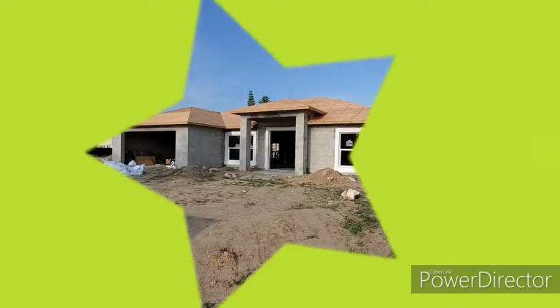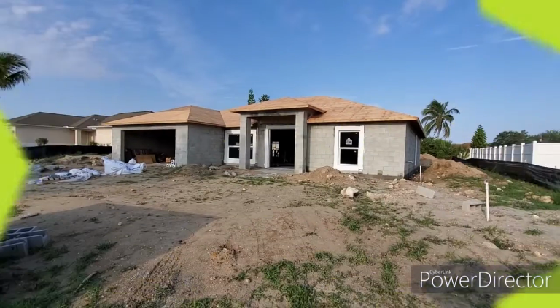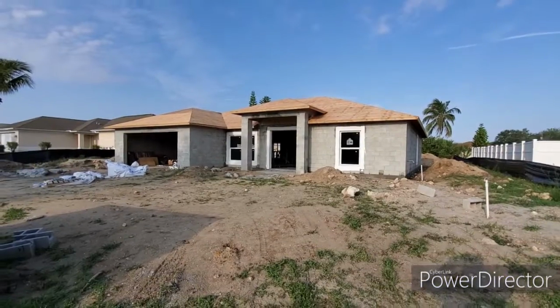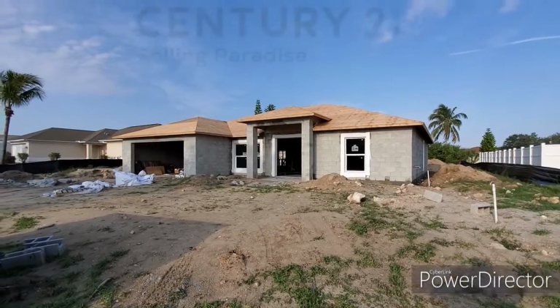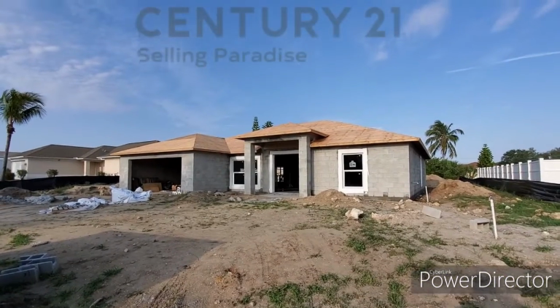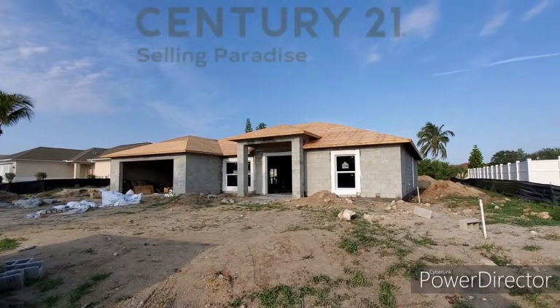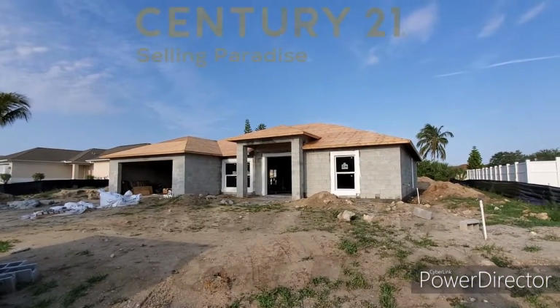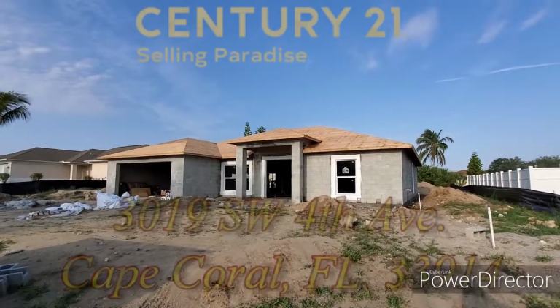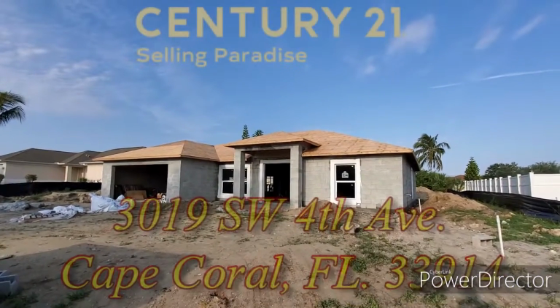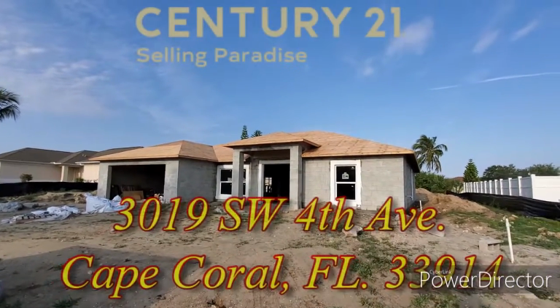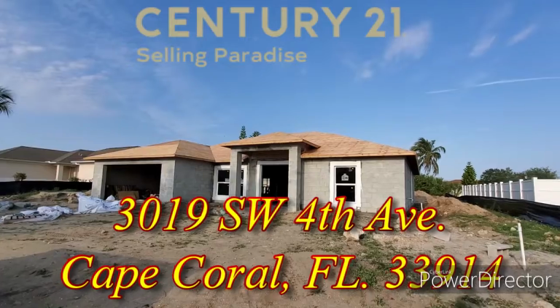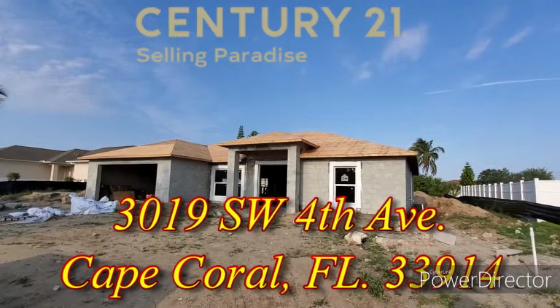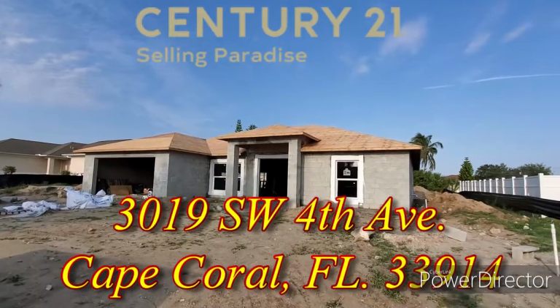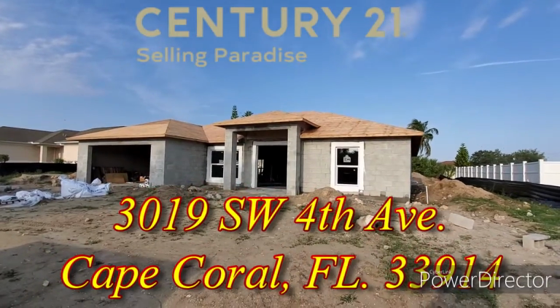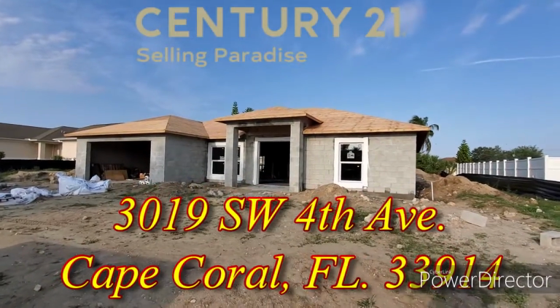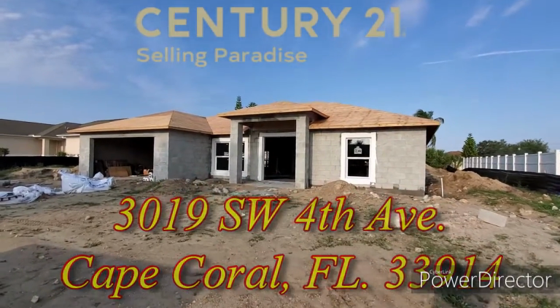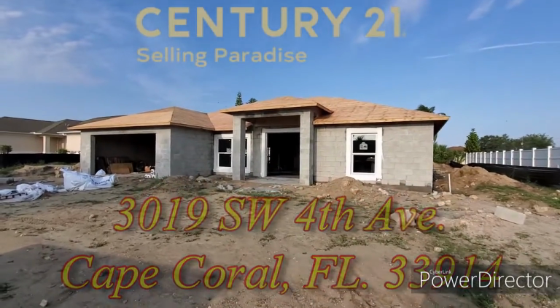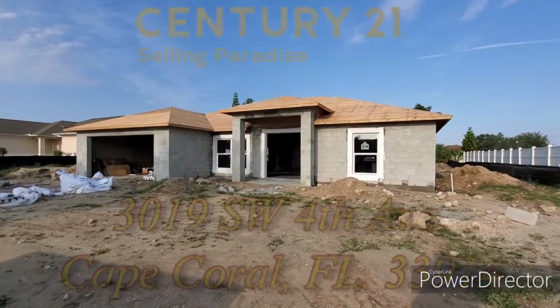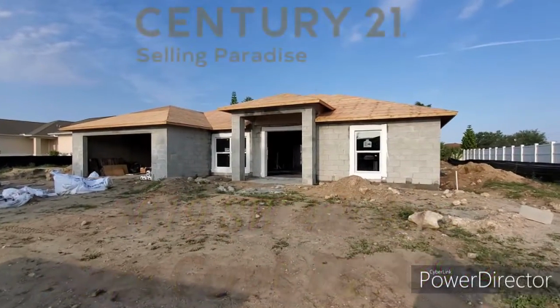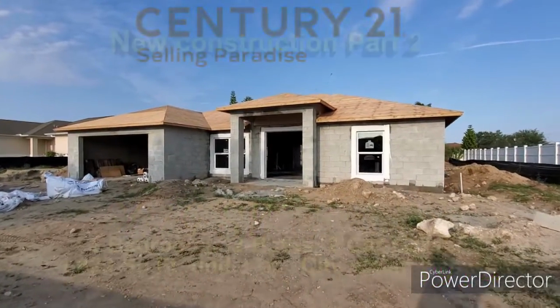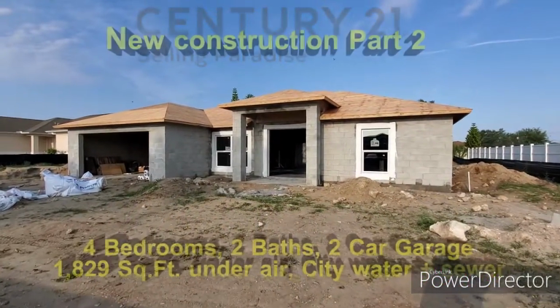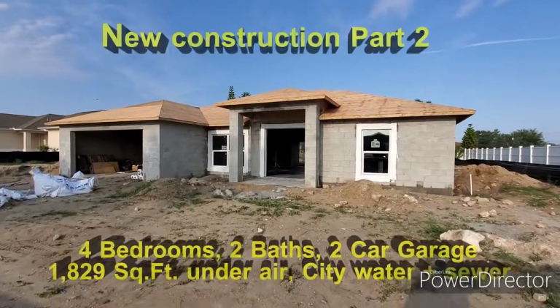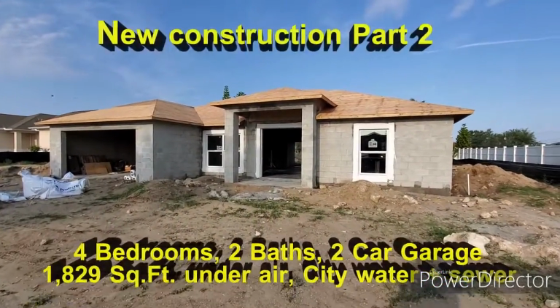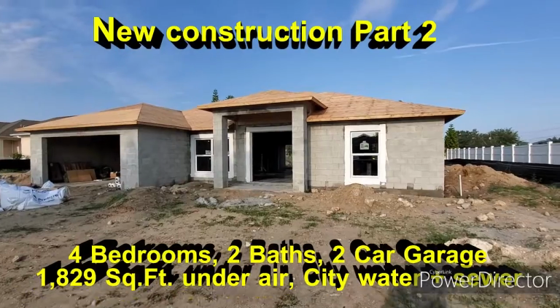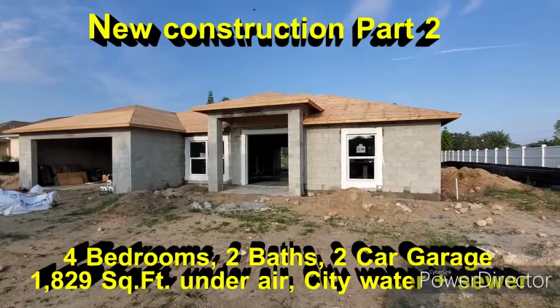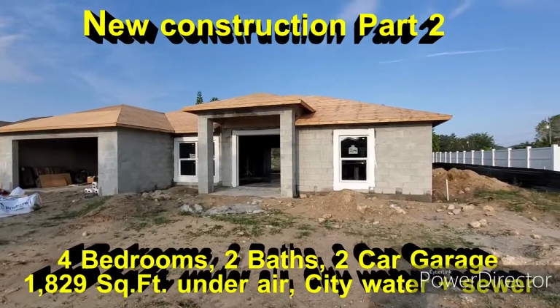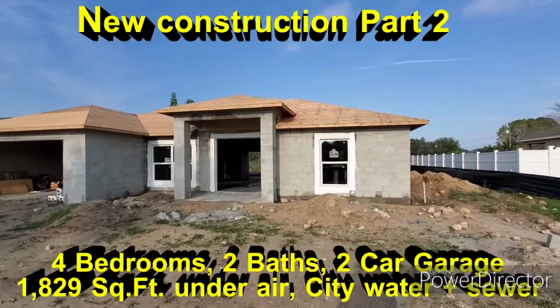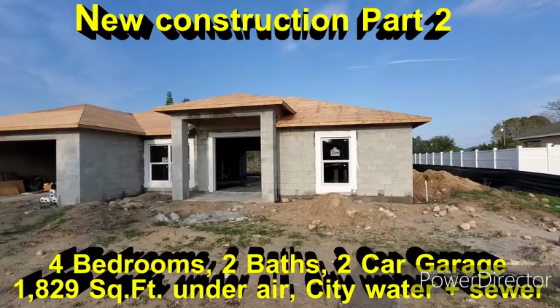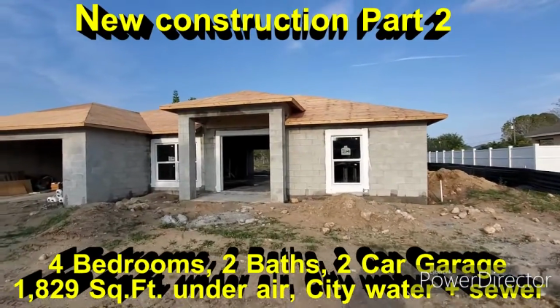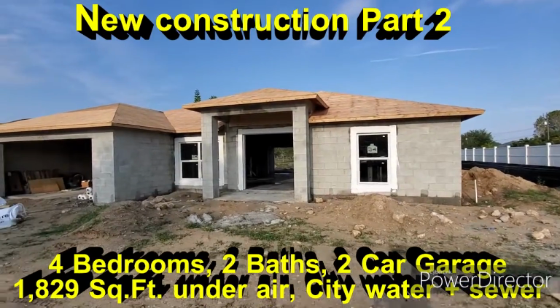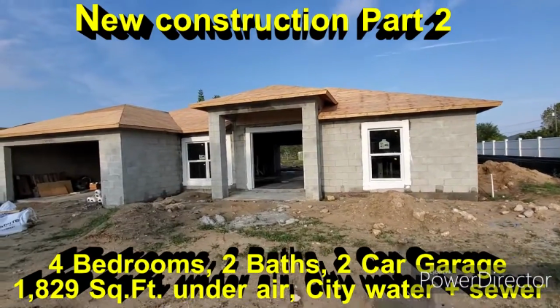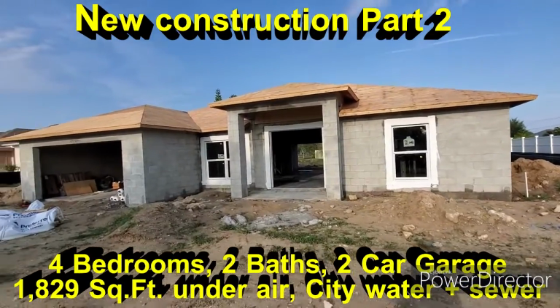Here we are in front of 3019 Southwest 4th Avenue and this is the next video. As you can see, the roof is now on. We were here just a couple weeks ago — we saw the block going up and right now it's all taking shape.